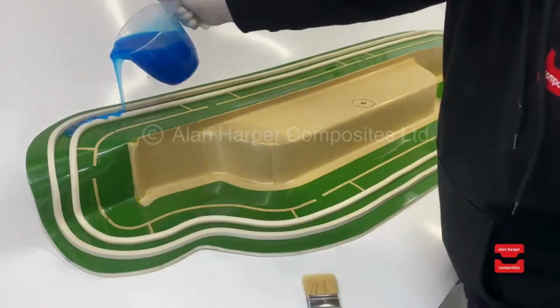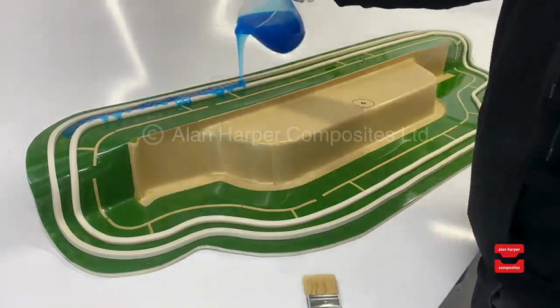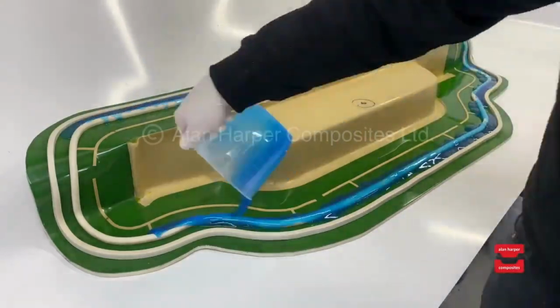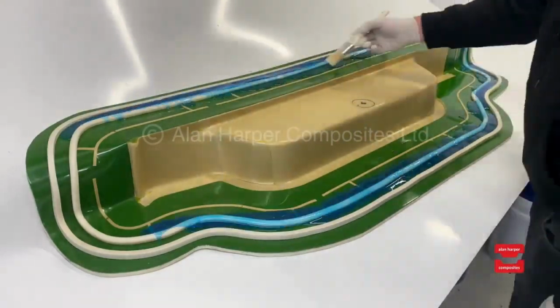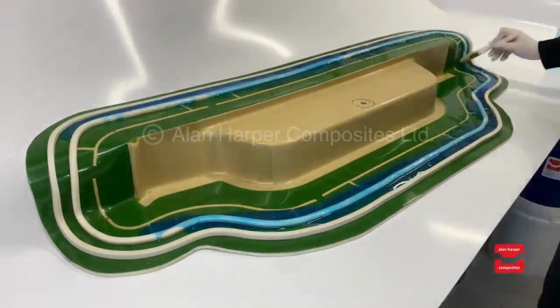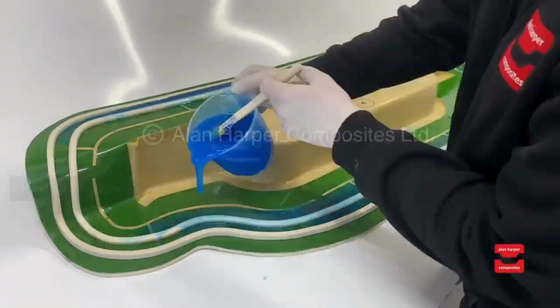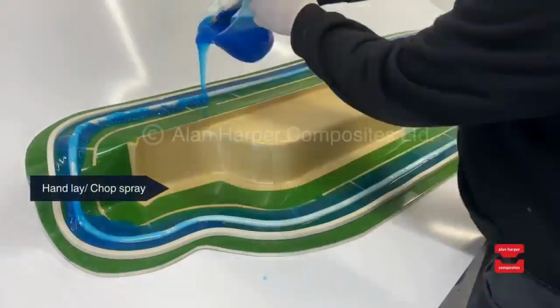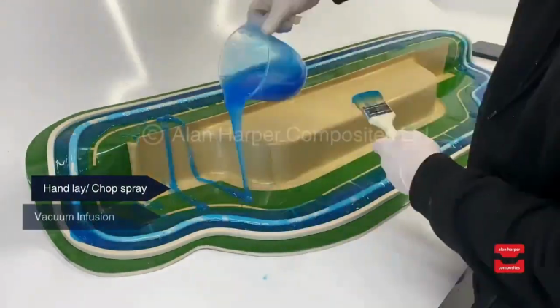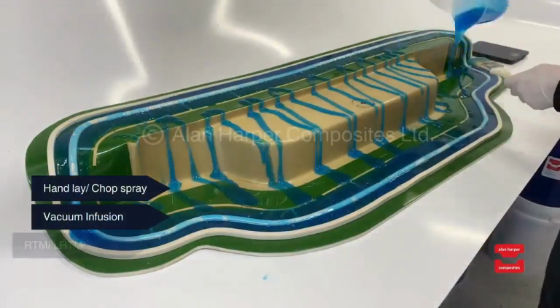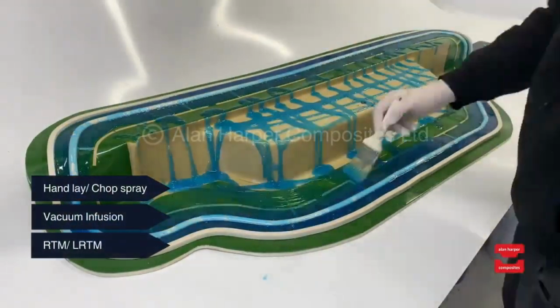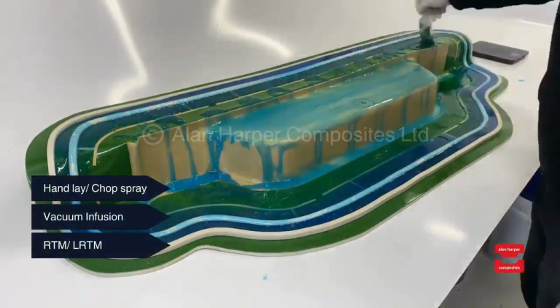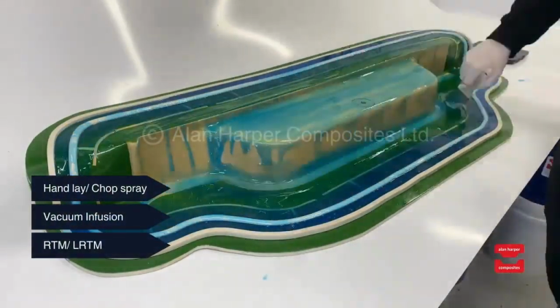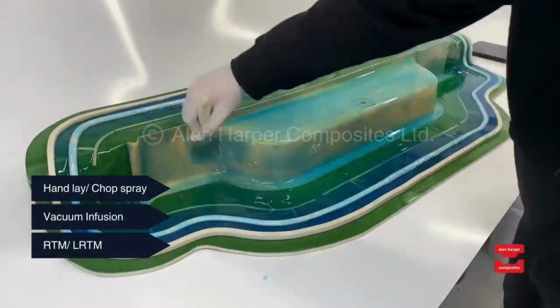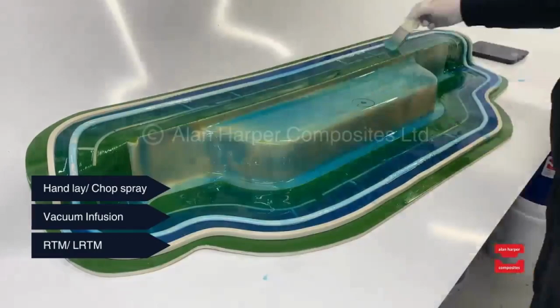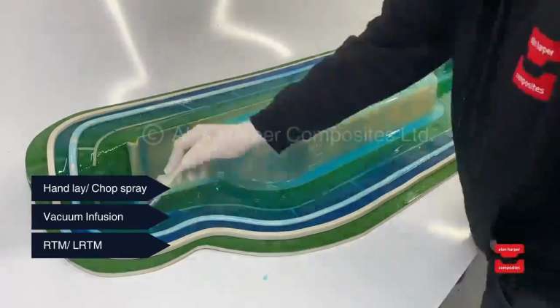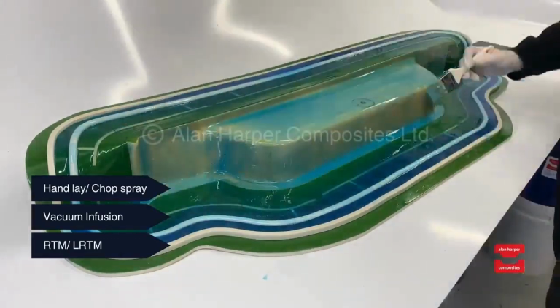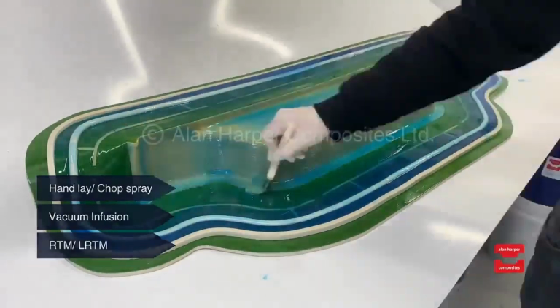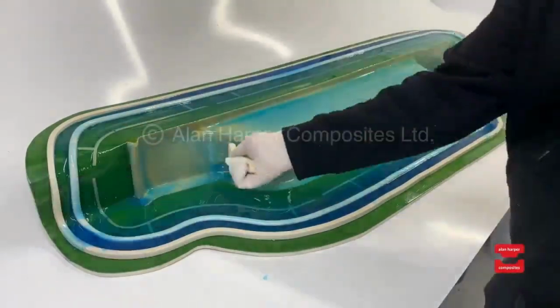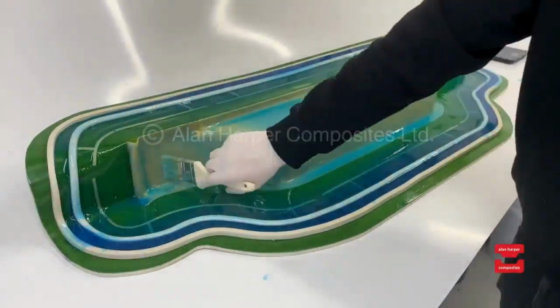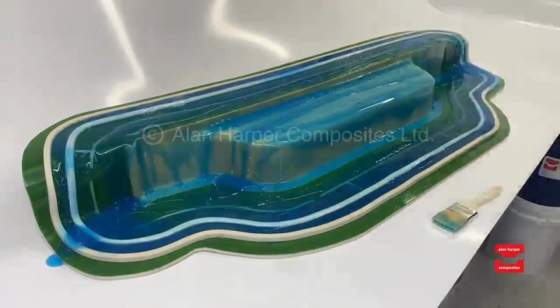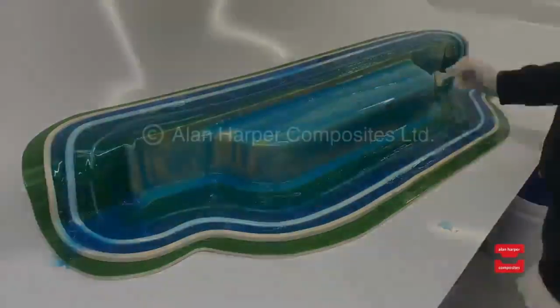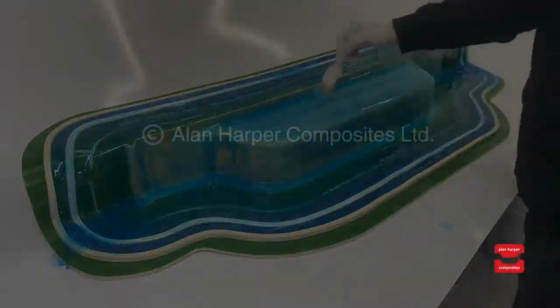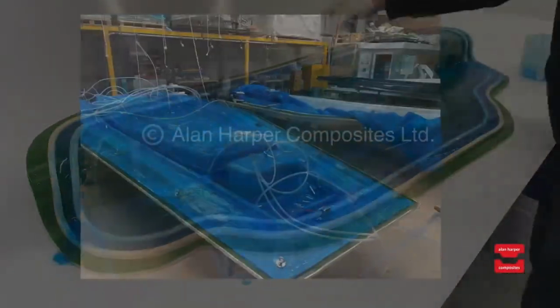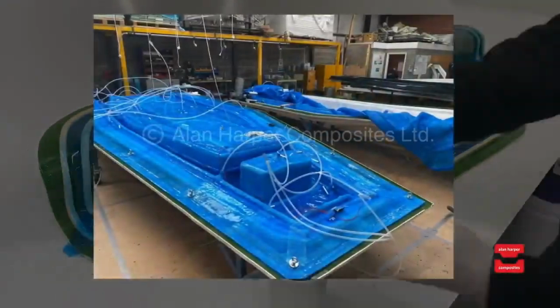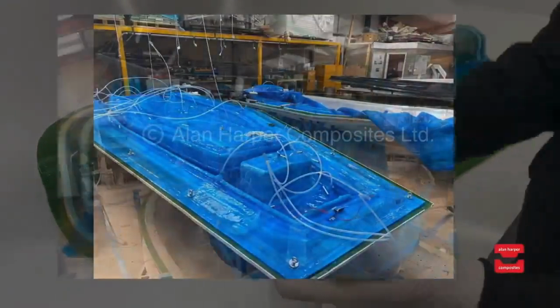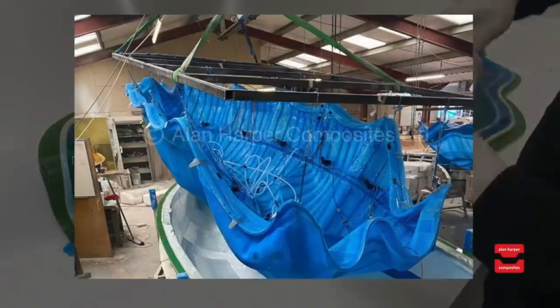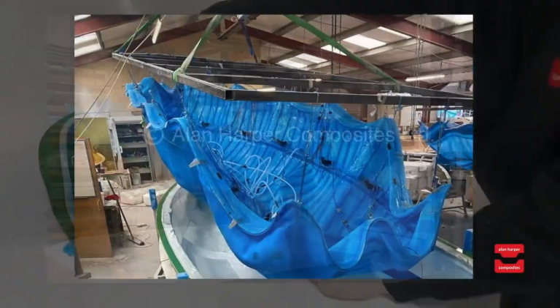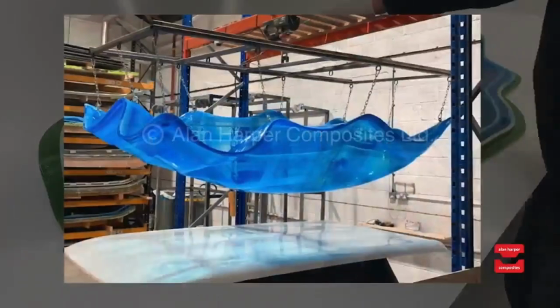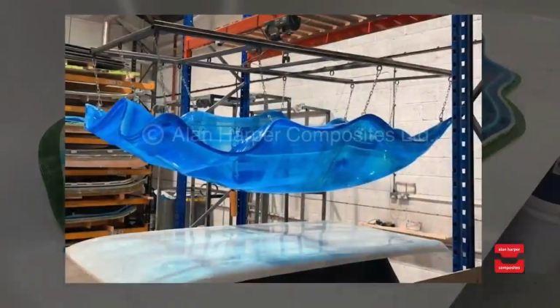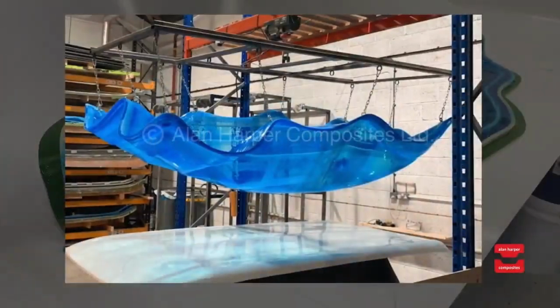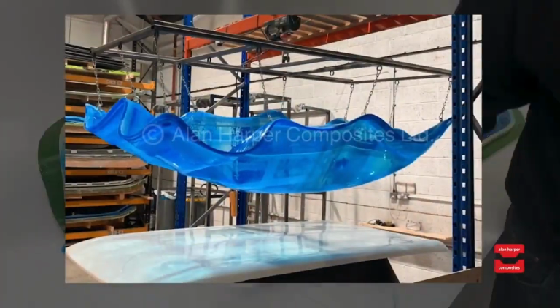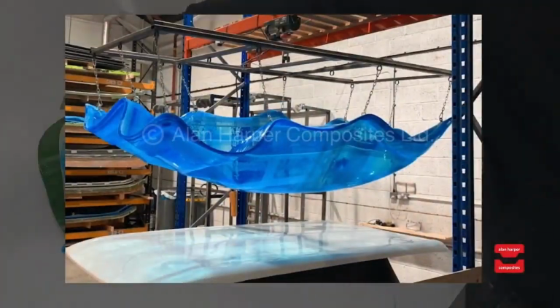Standard traditional moulding practices such as hand lay, vacuum infusion and light RTM. Our clients are making significant savings across the board from cost, wastage, time and therefore boosting operations and profits.